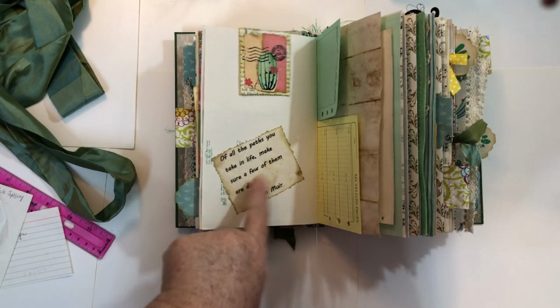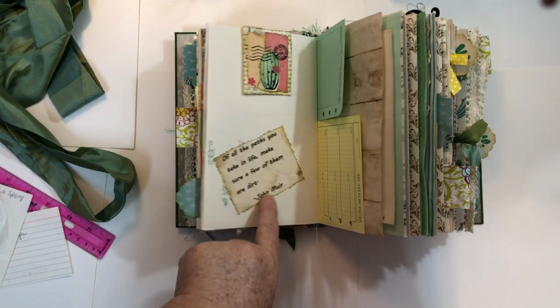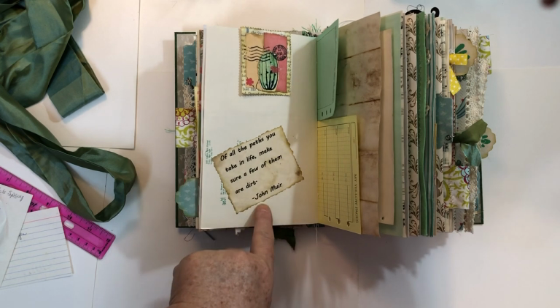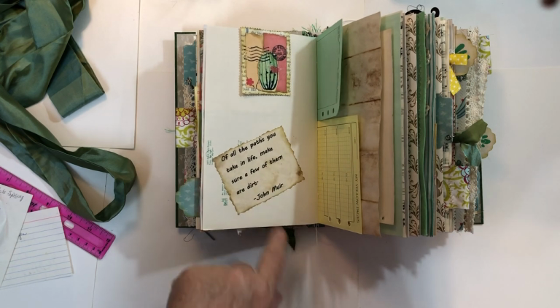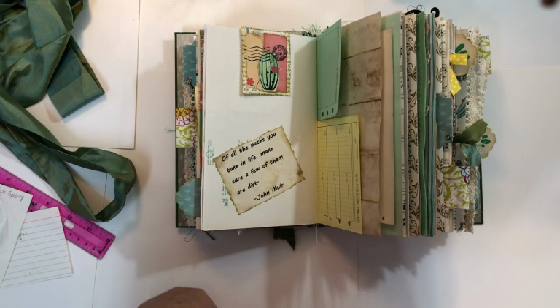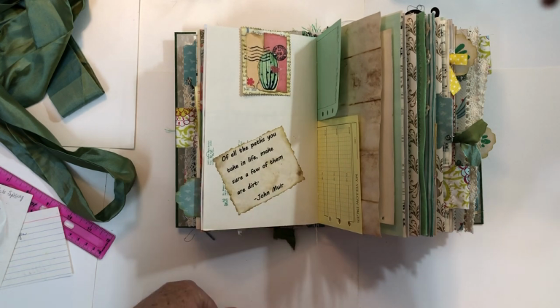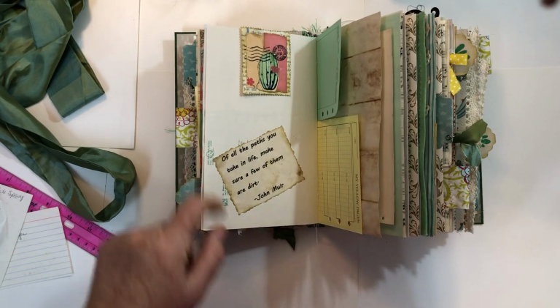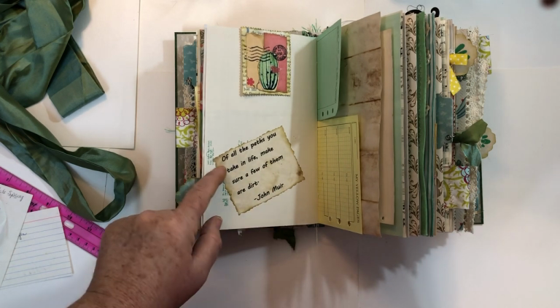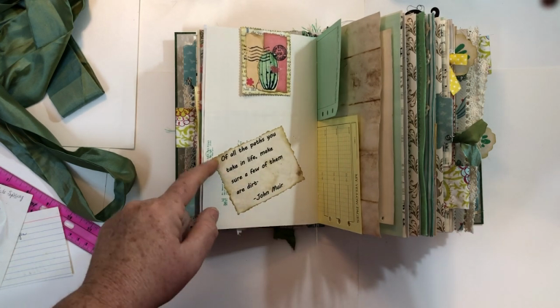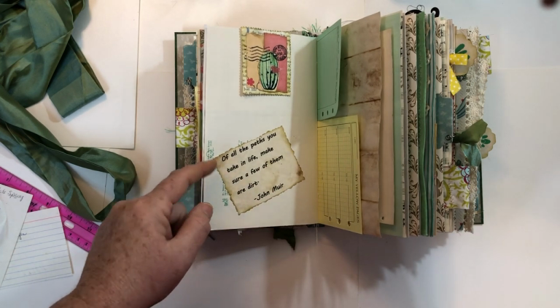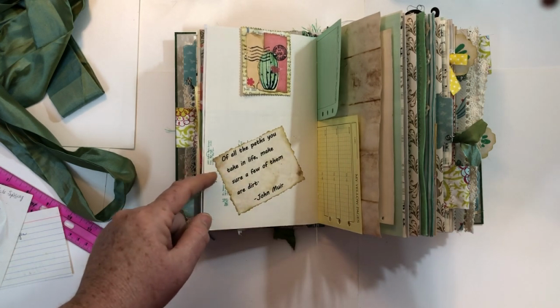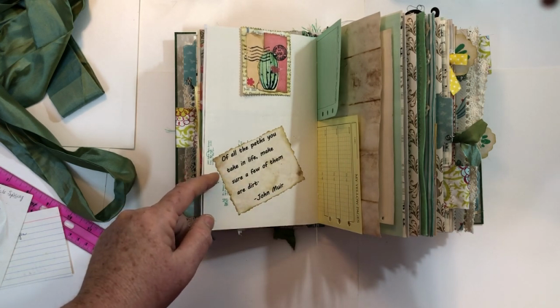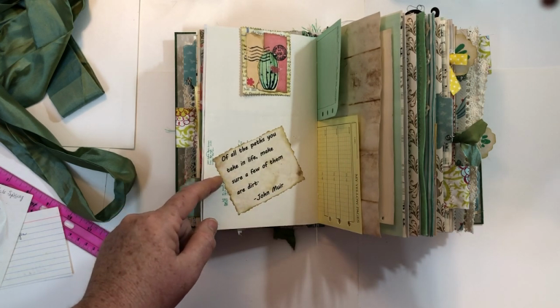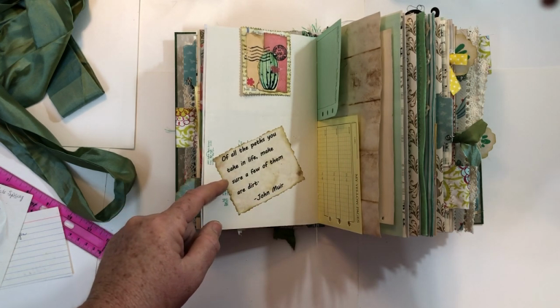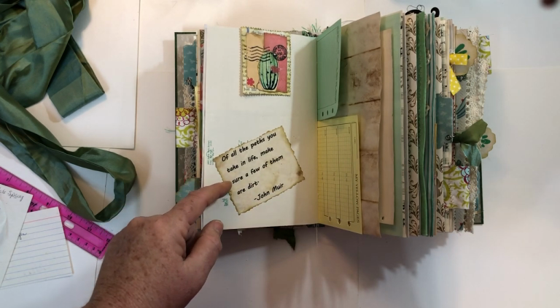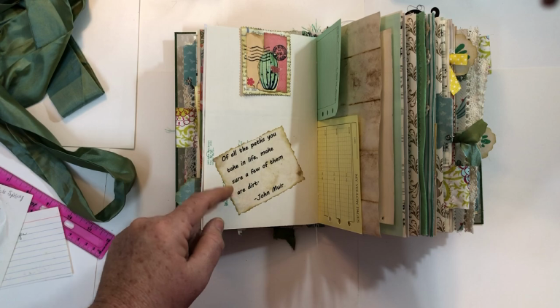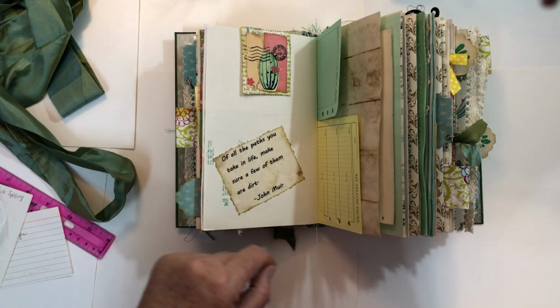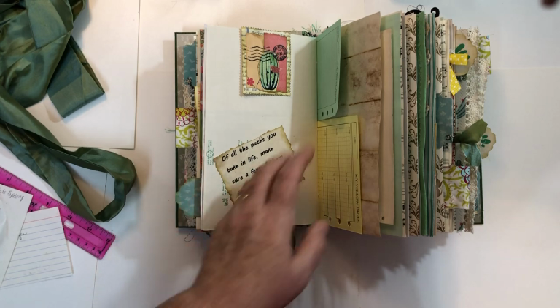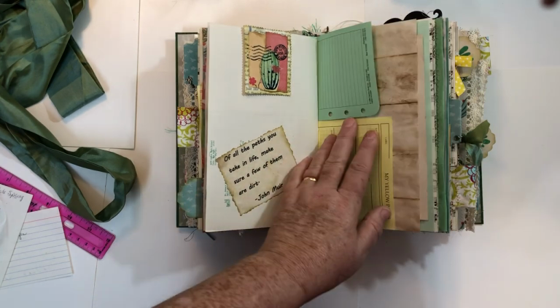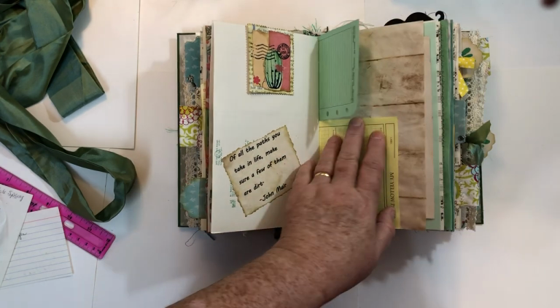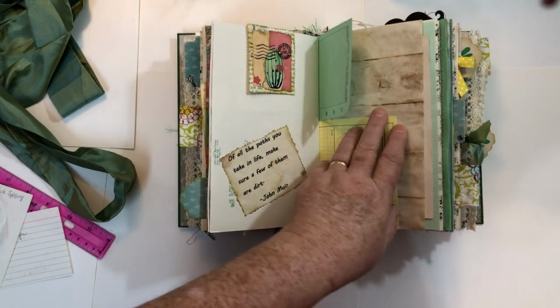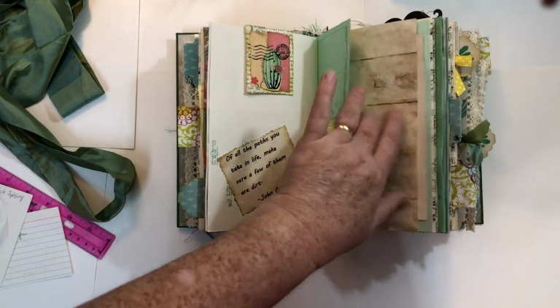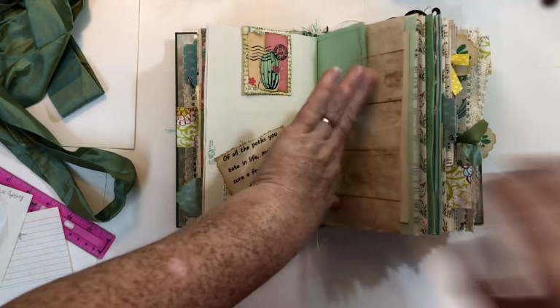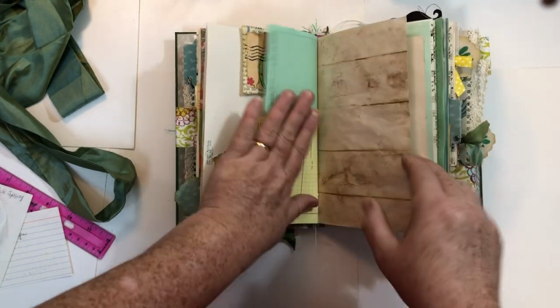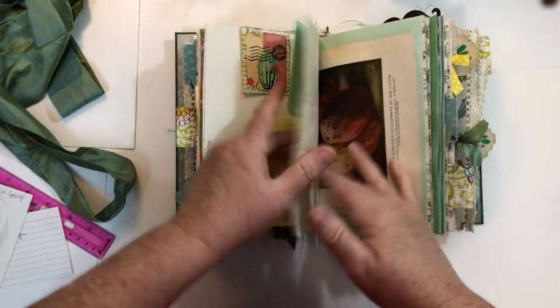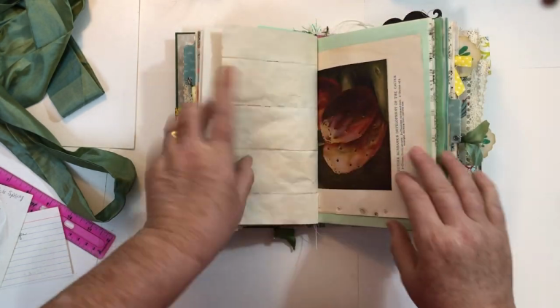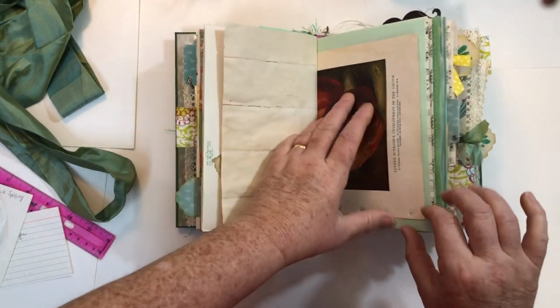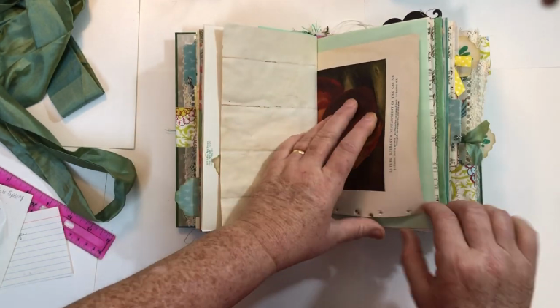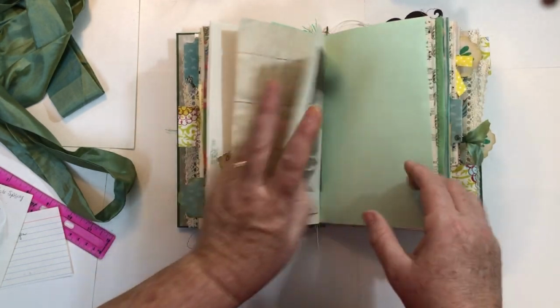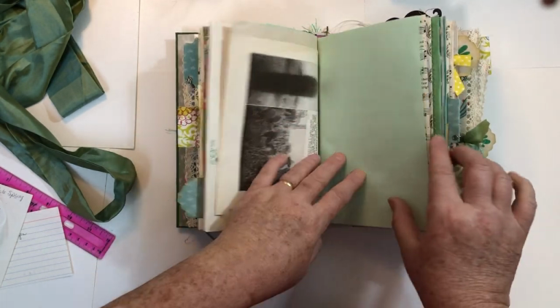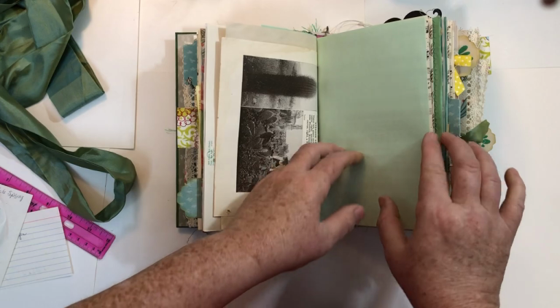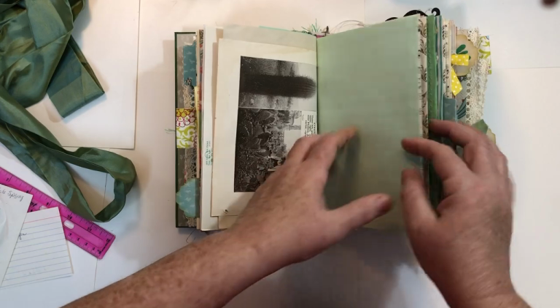Here's another one of my quotes — and this is my favorite one. It says, 'Of all the paths you take in life, make sure a few of them are dirt.' That one's not a problem — easy to do that.